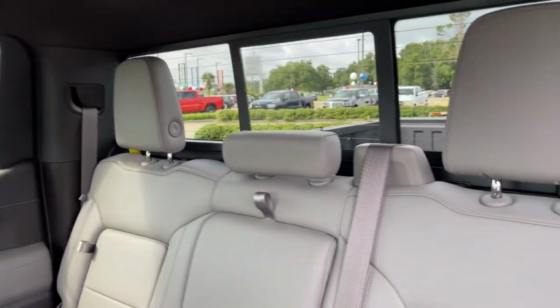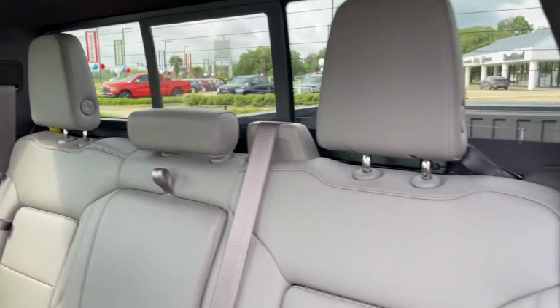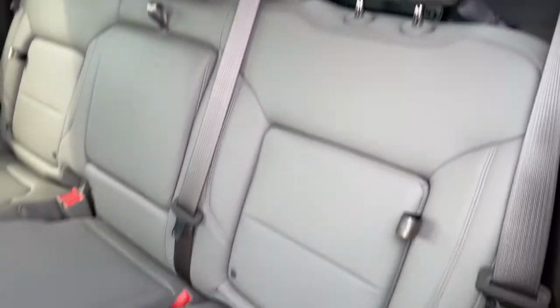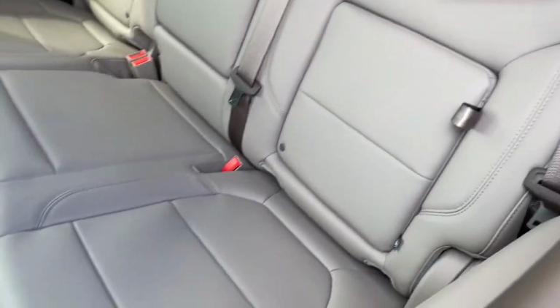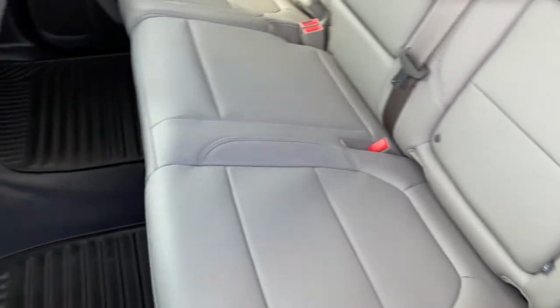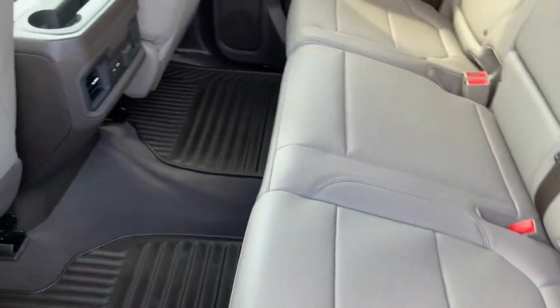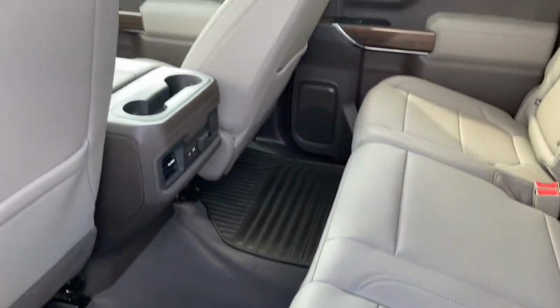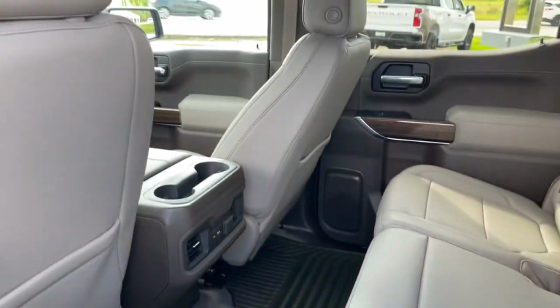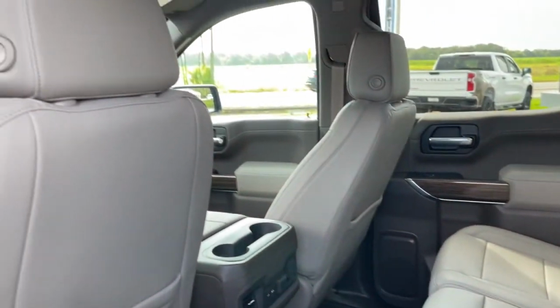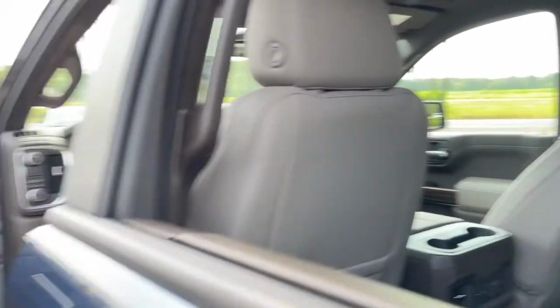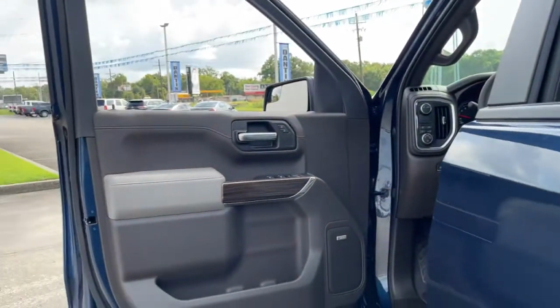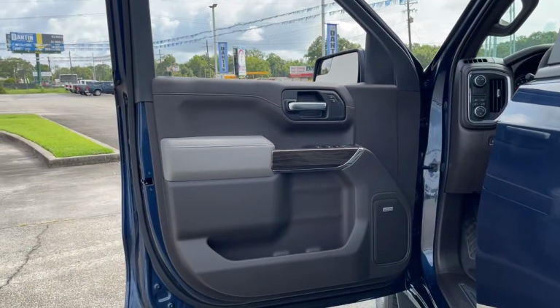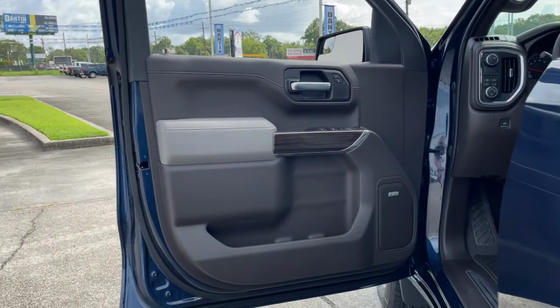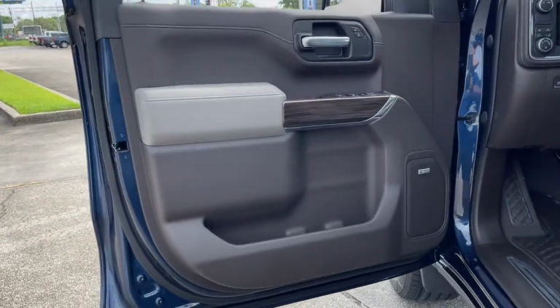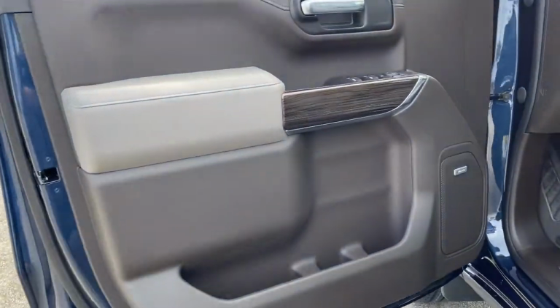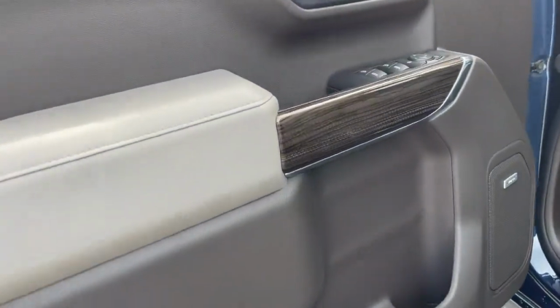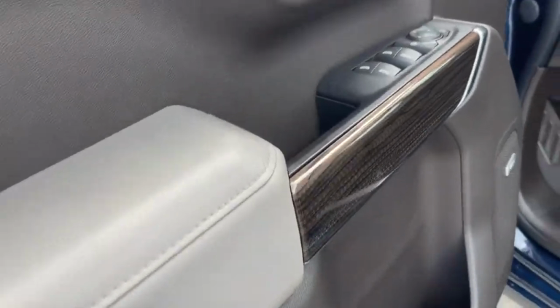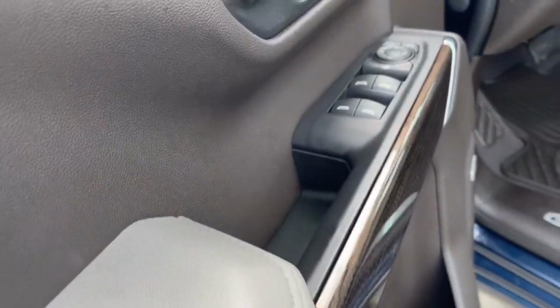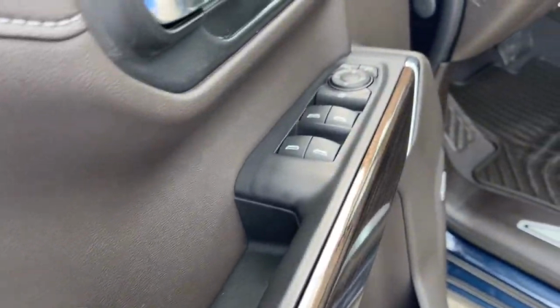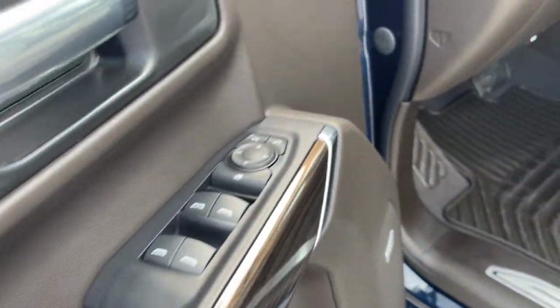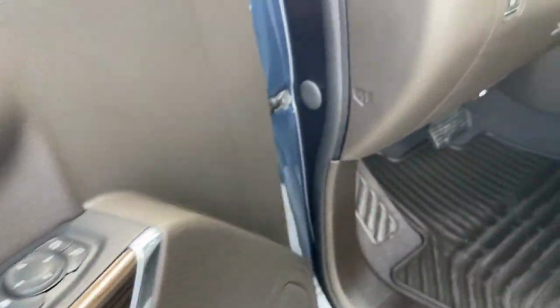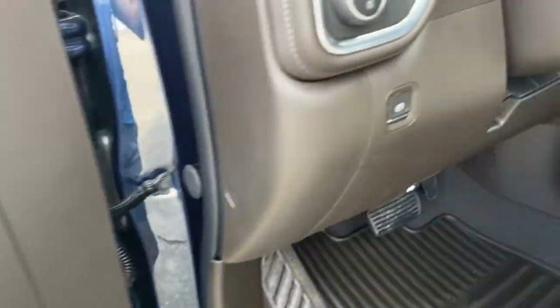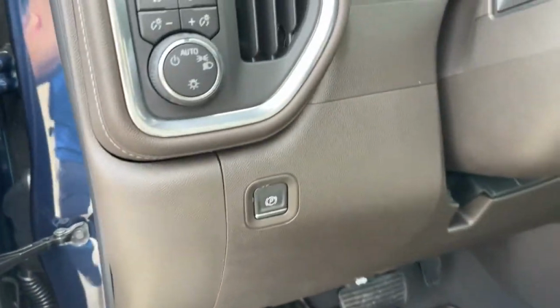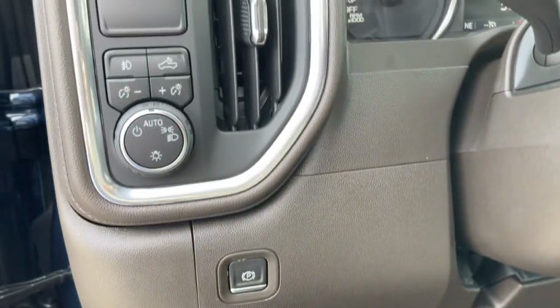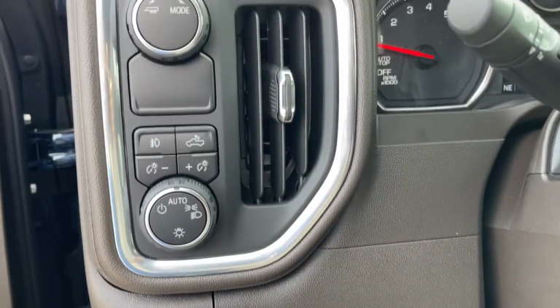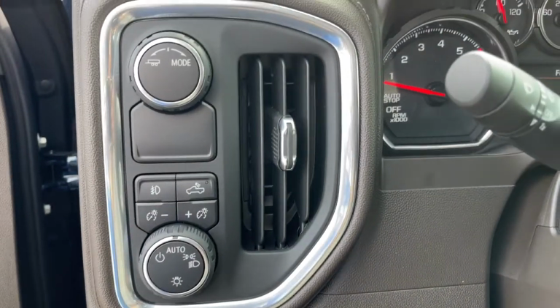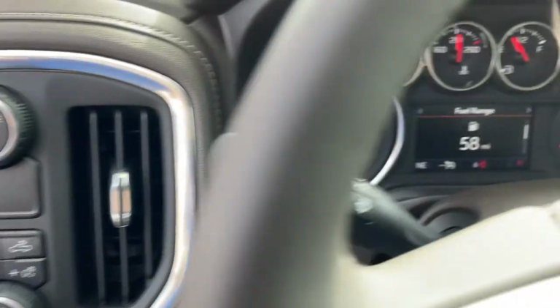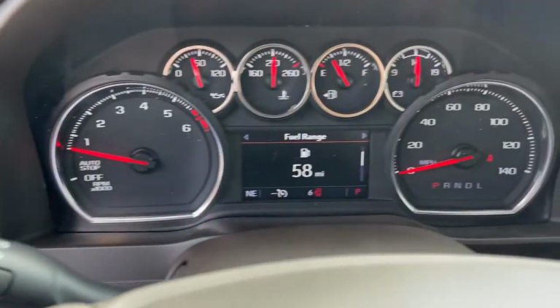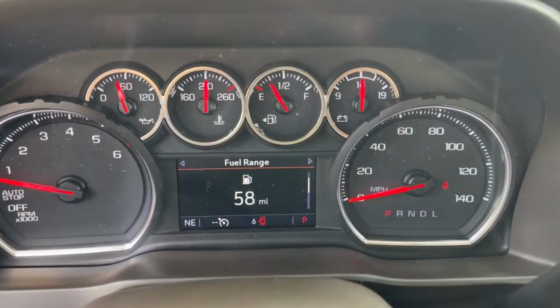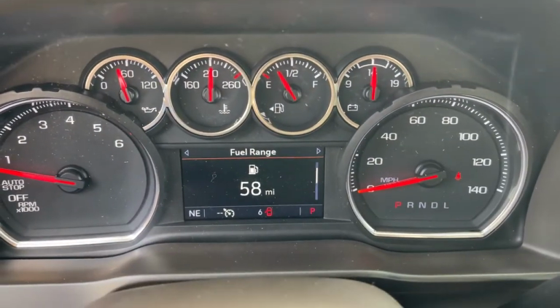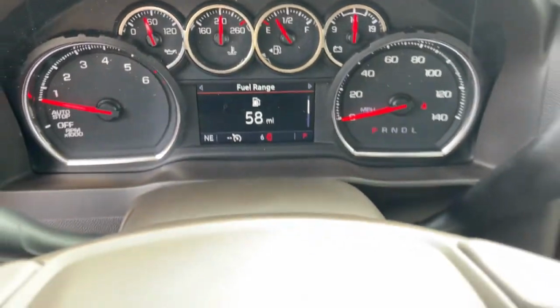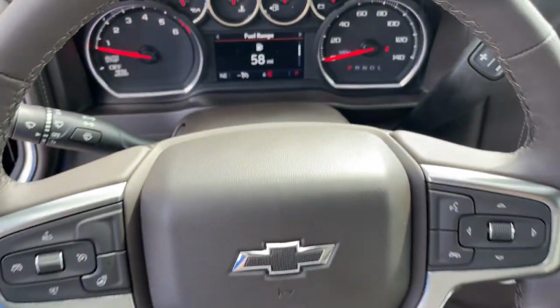Leather-wrapped steering wheel, steering wheel audio controls, electronic stability control, trip computer, bucket seats, power windows, power door locks, four-wheel disc brakes, power steering.